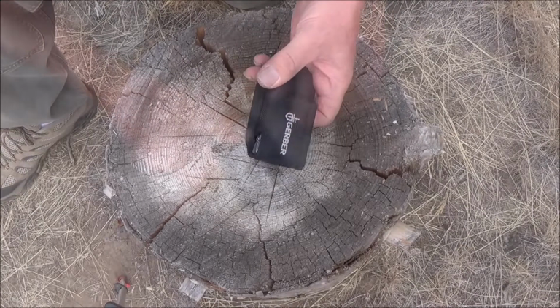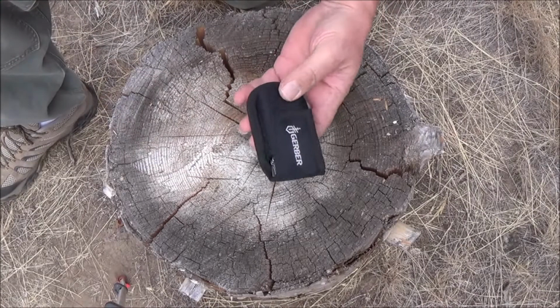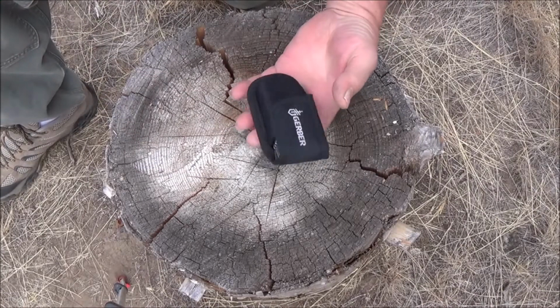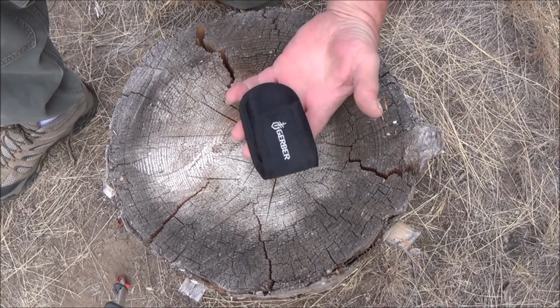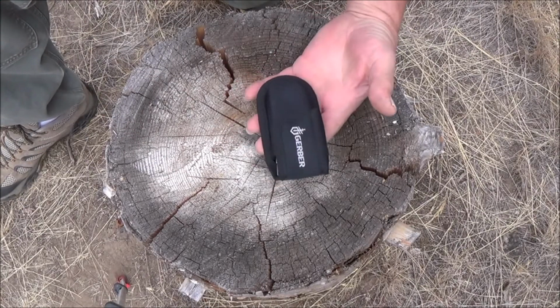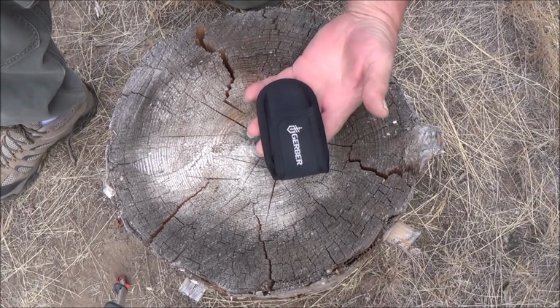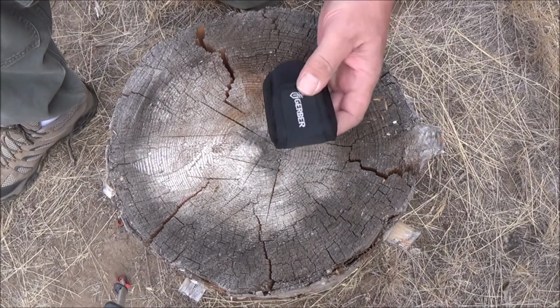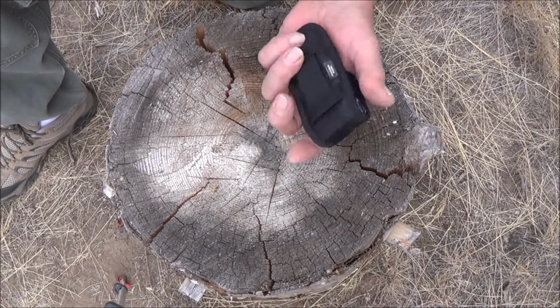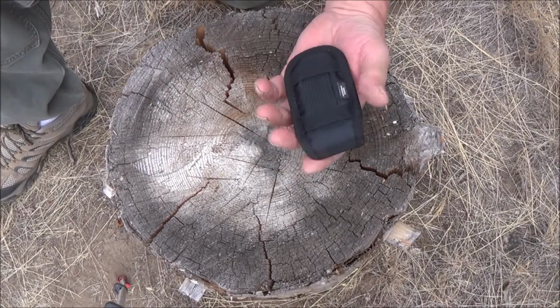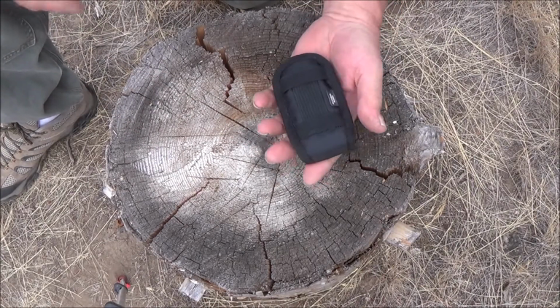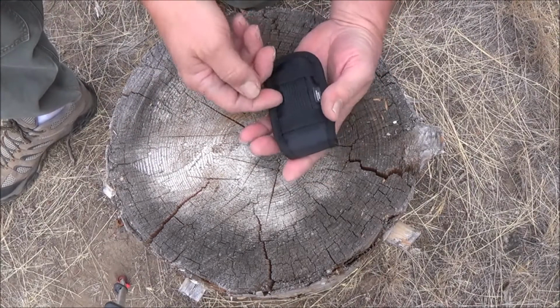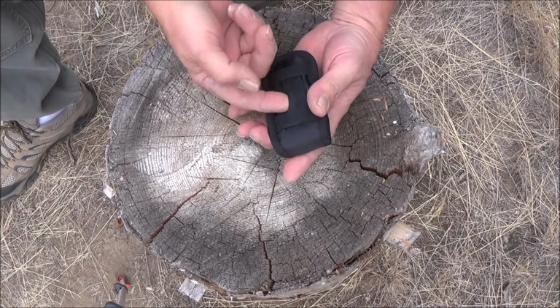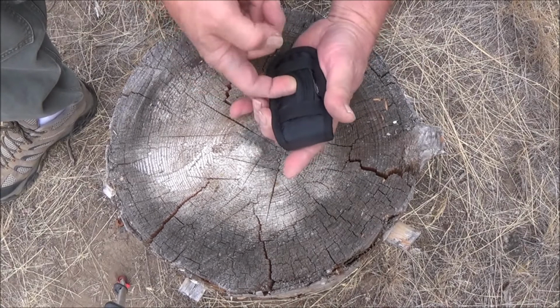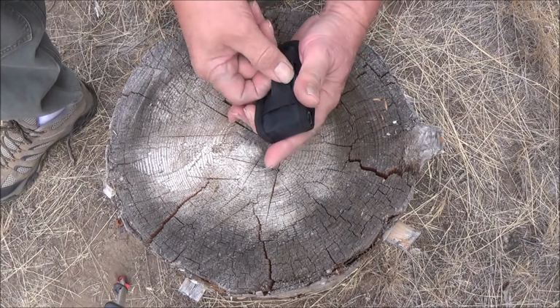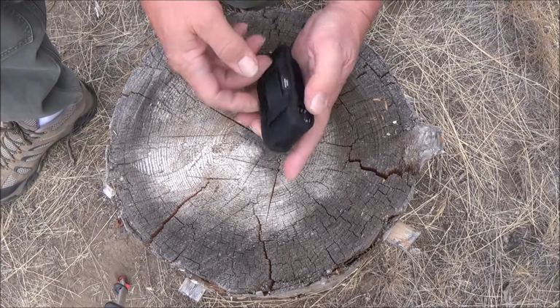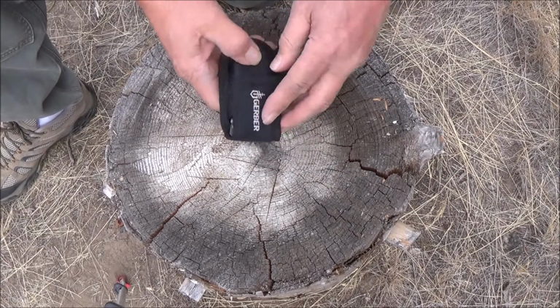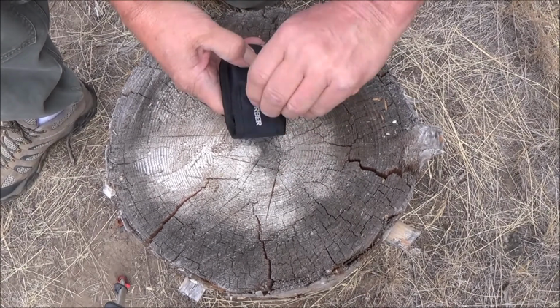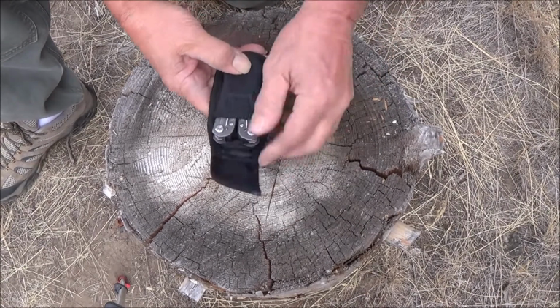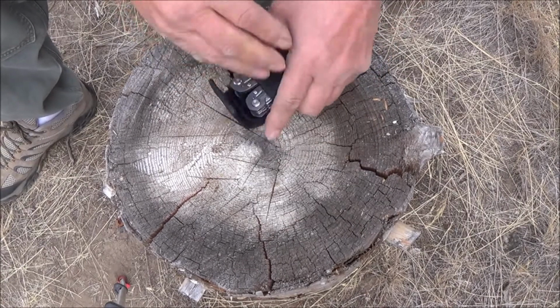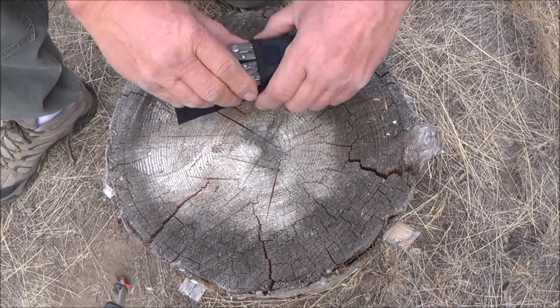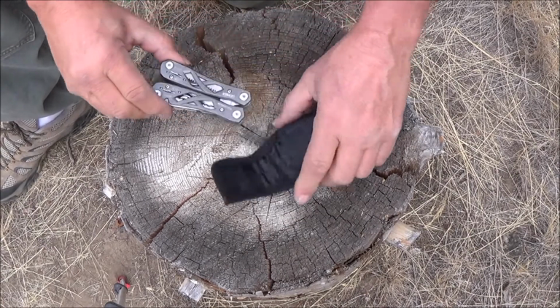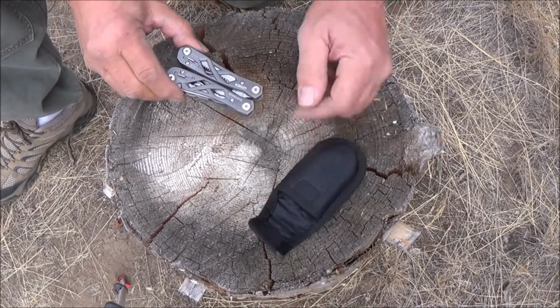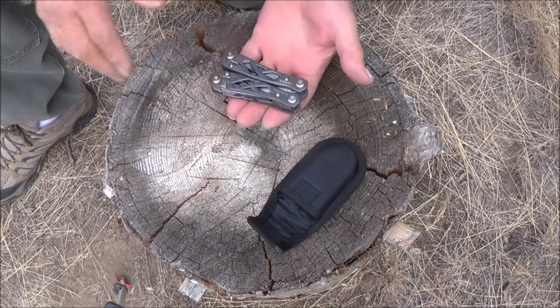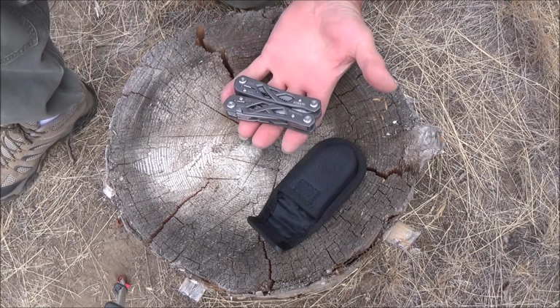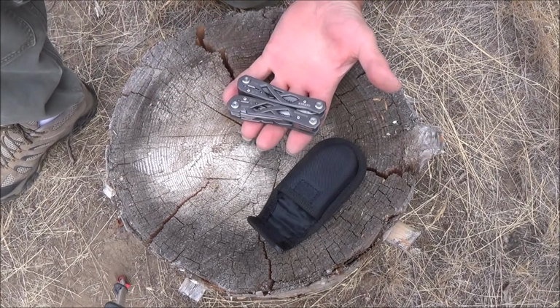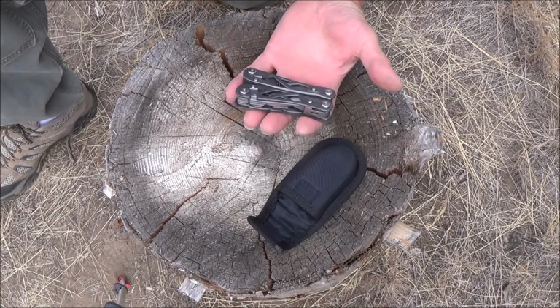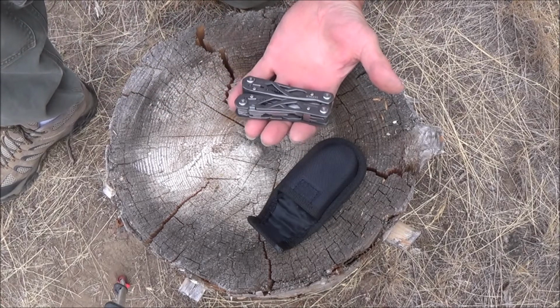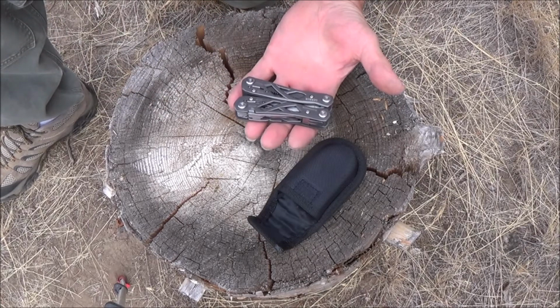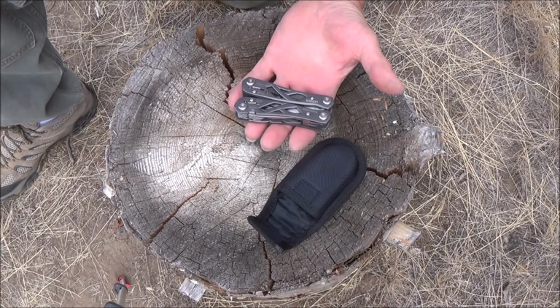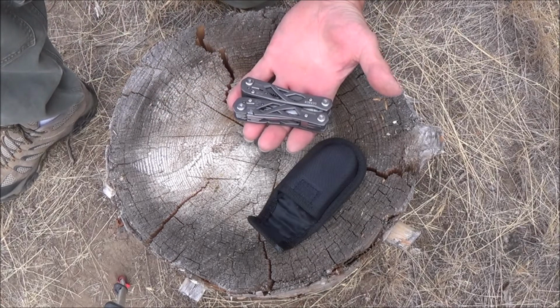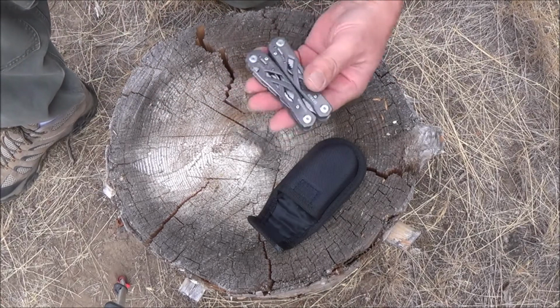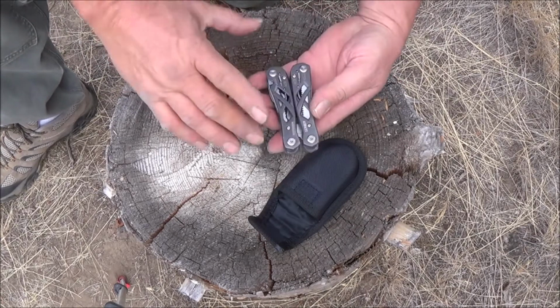This is a Gerber Suspension butterfly multi-tool. It does come with a sheath so you can hang it on your belt. It is stainless steel, so it is a little heavy — comes in at 9 ounces or 254 grams.